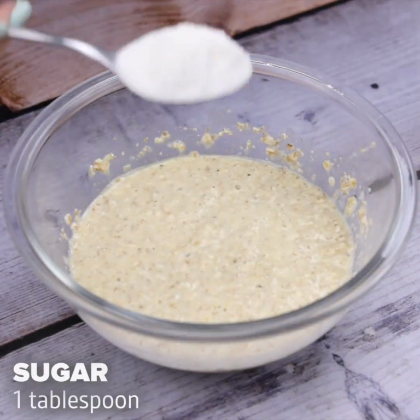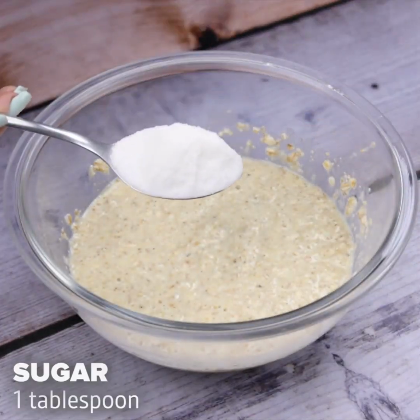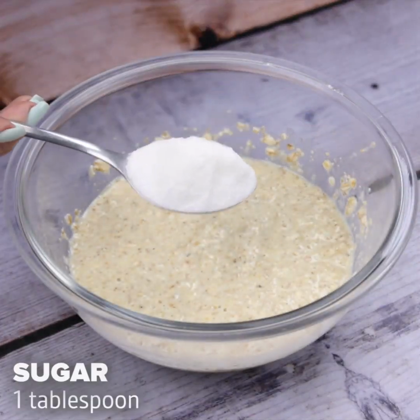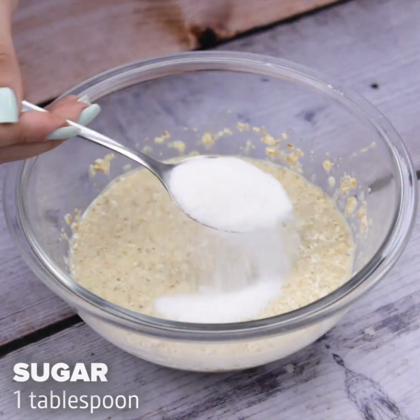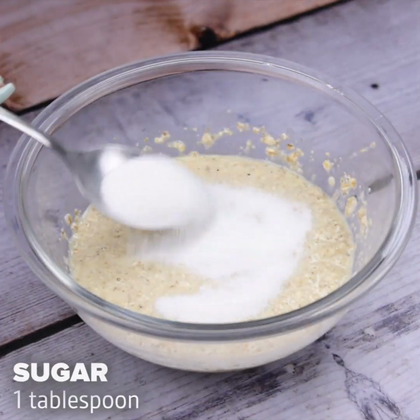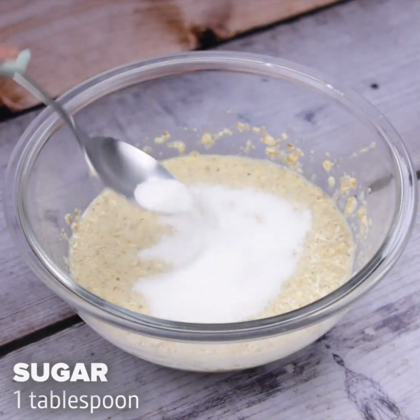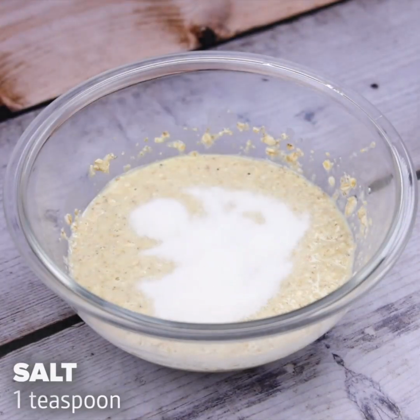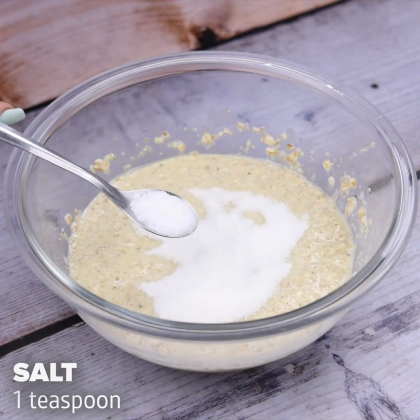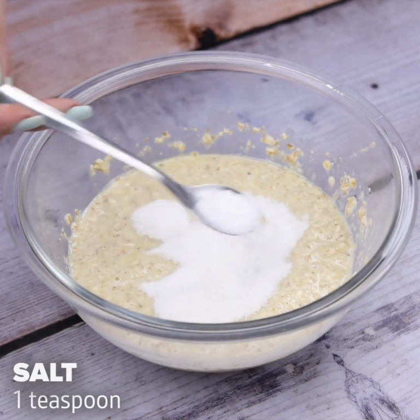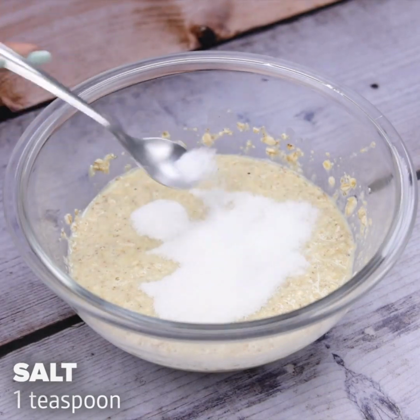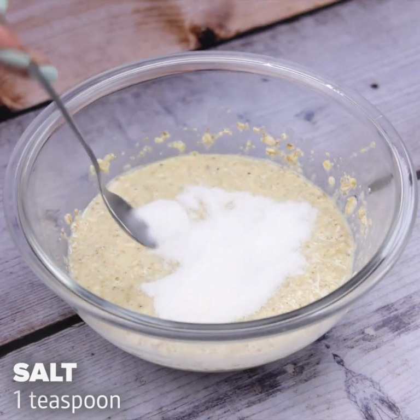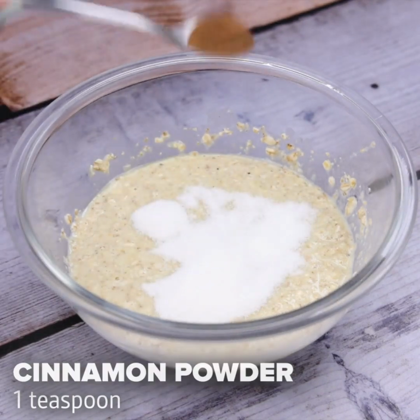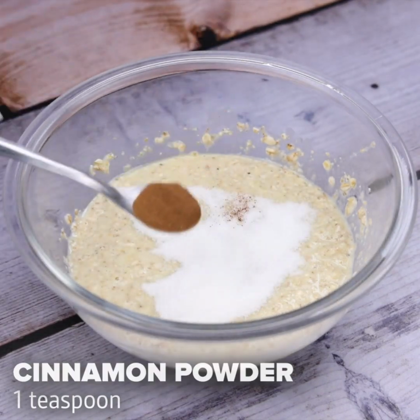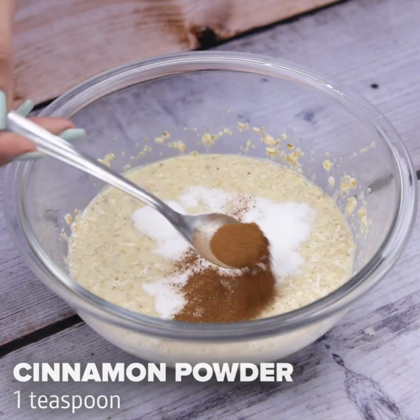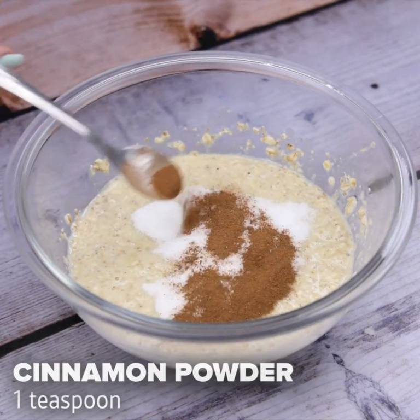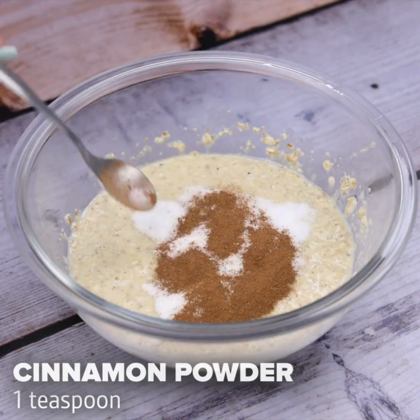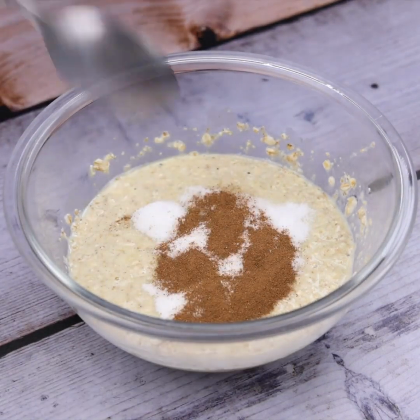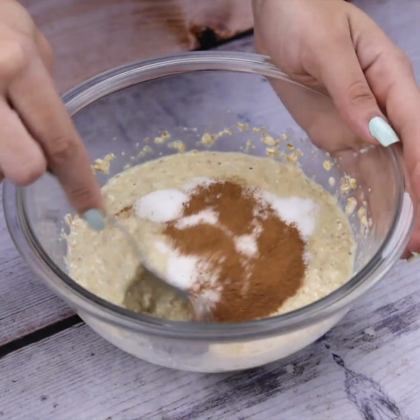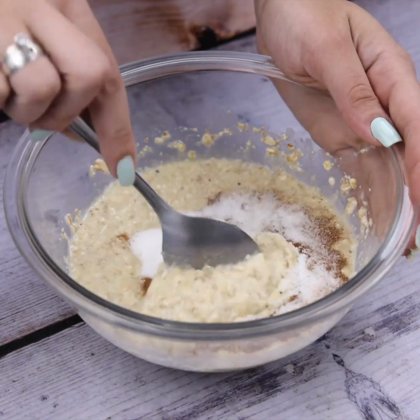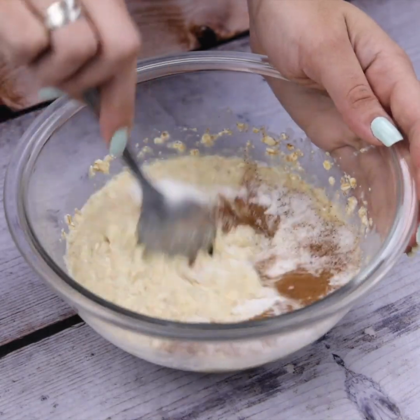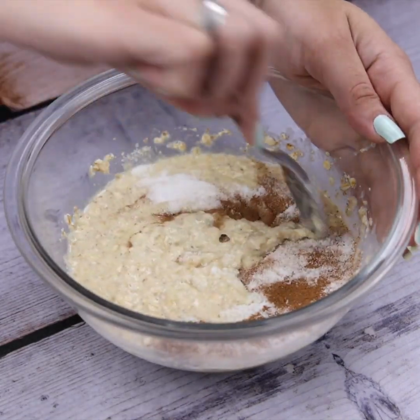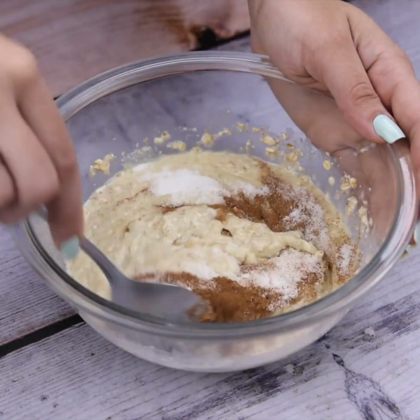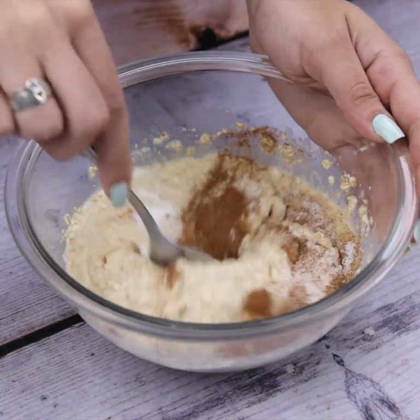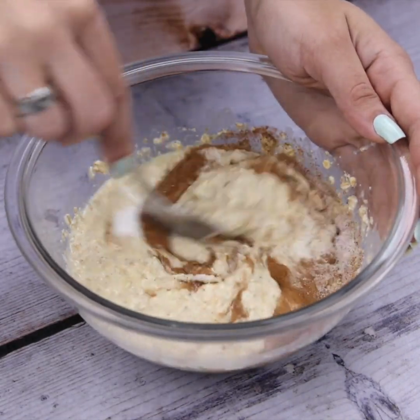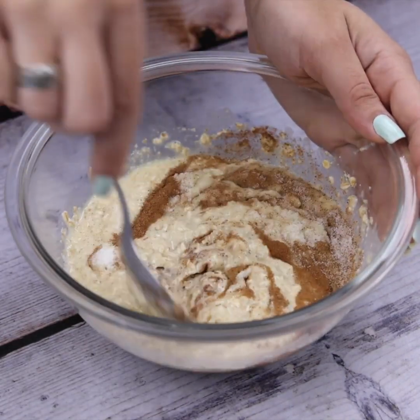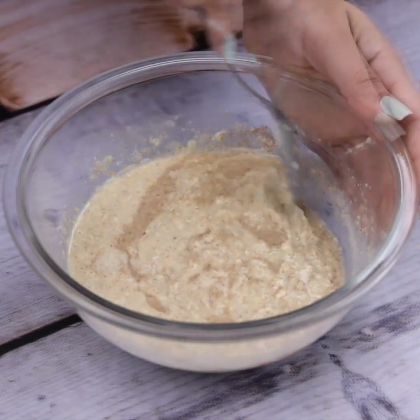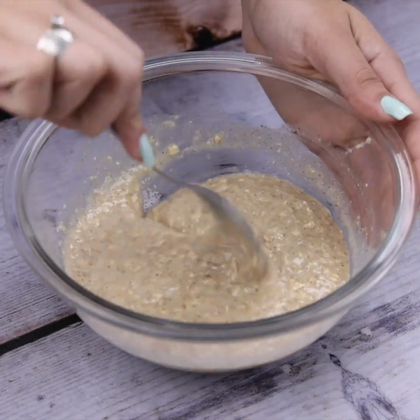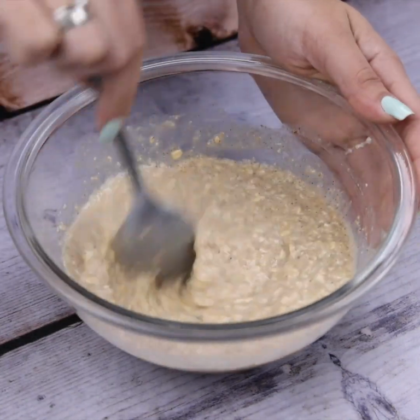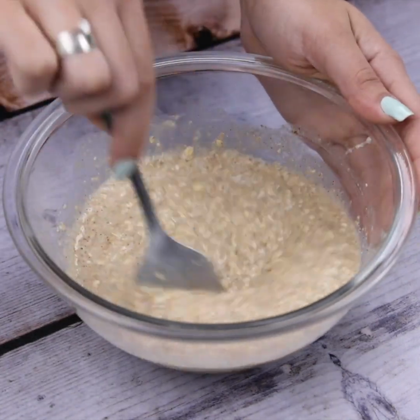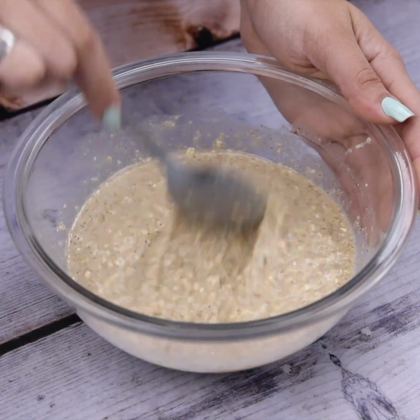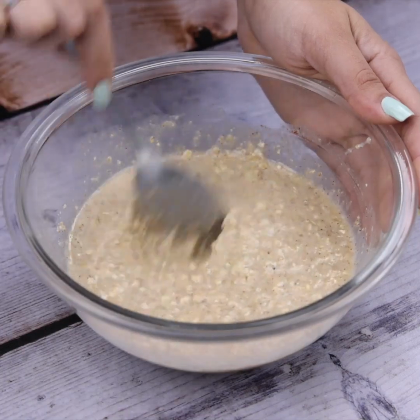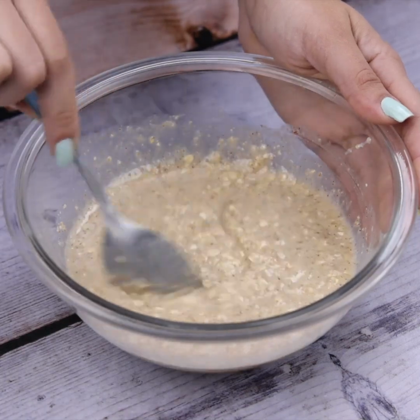Finally, I will add a tablespoon of sugar, a teaspoon of salt, a teaspoon of cinnamon powder, and I will stir one last time so that all the ingredients are incorporated into the mixture. It is a very healthy and delicious breakfast, perfect to start the day in the best way possible.